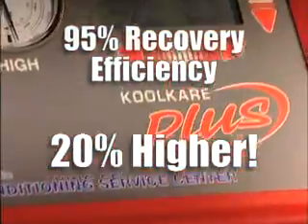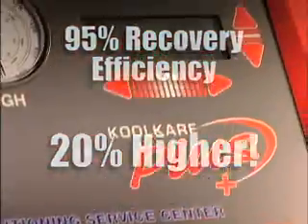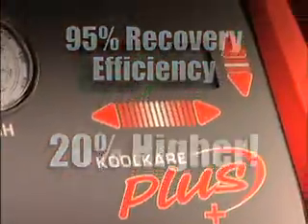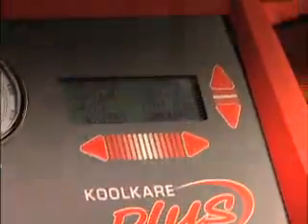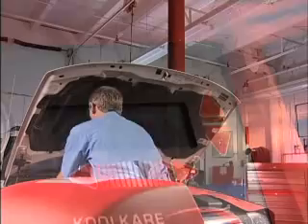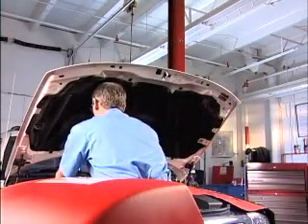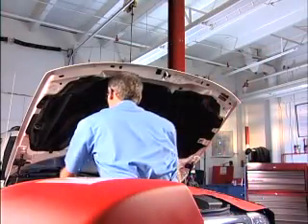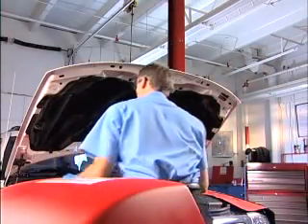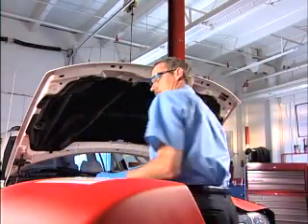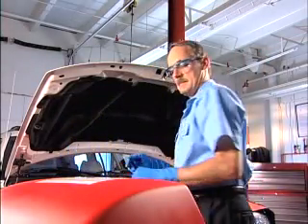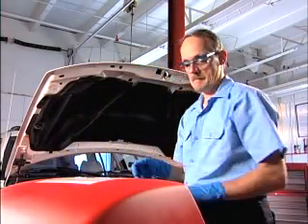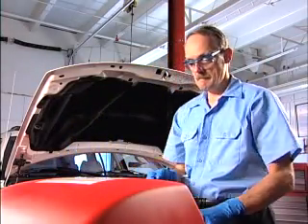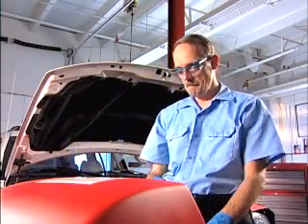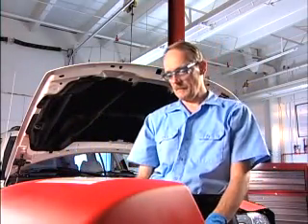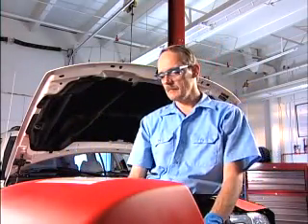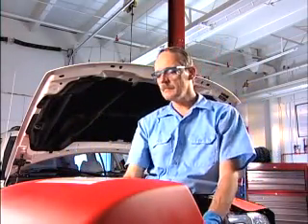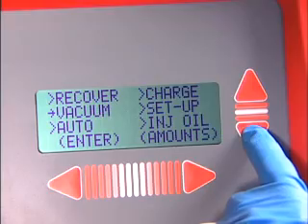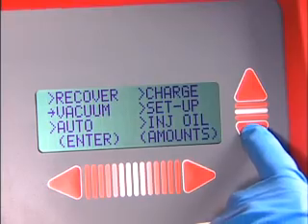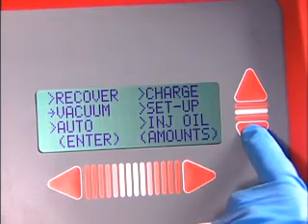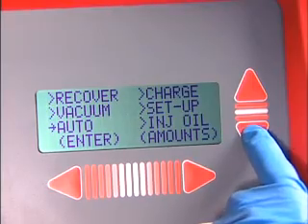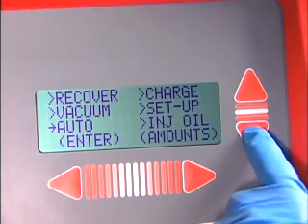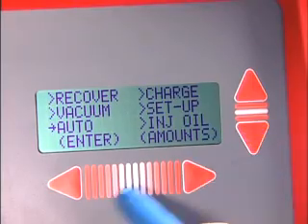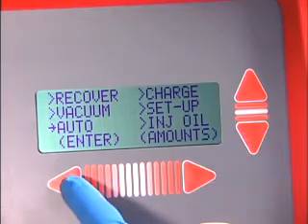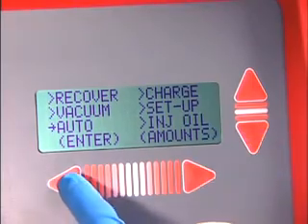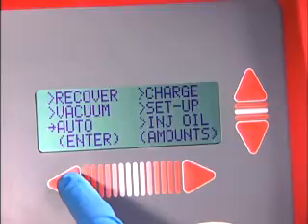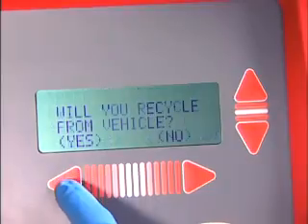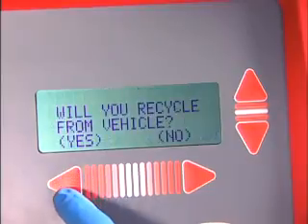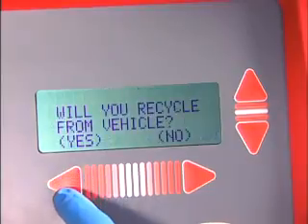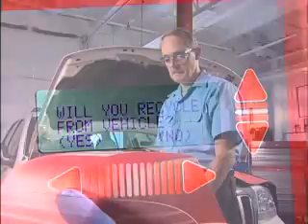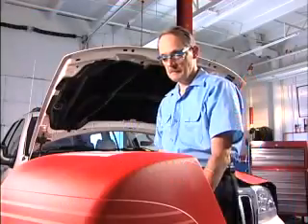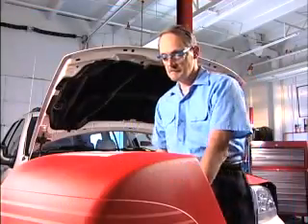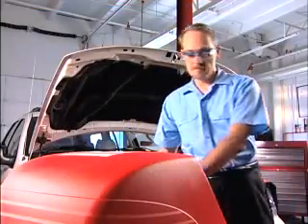Start to finish auto programmability makes Cool Care Plus perfect for fast turn and high volume shops. Just program it and walk away.